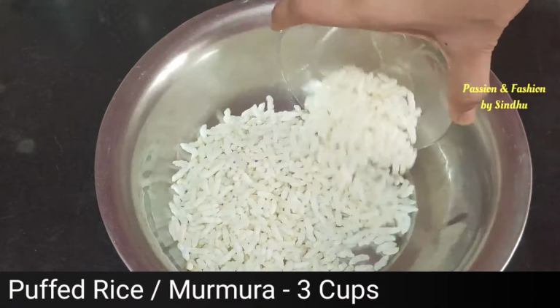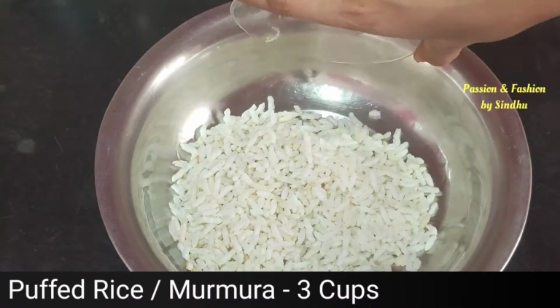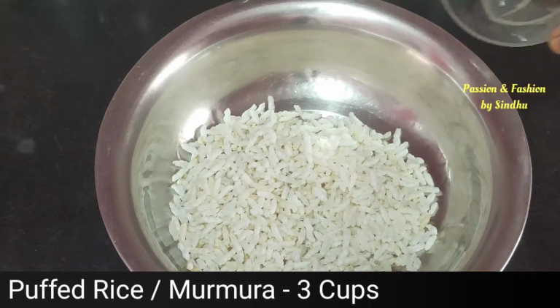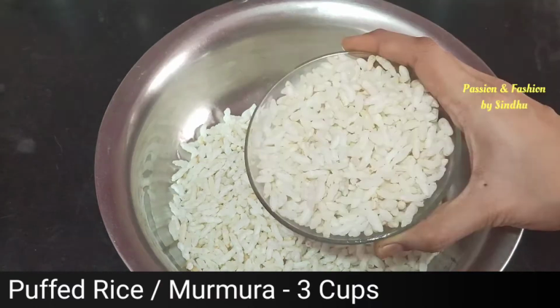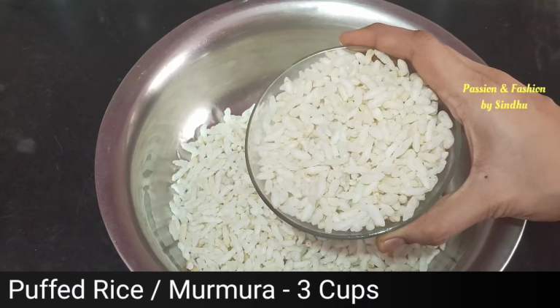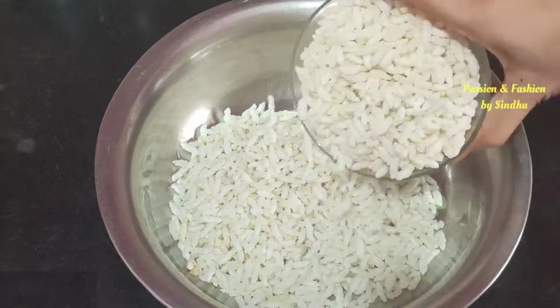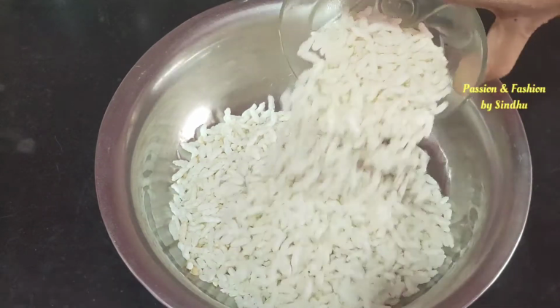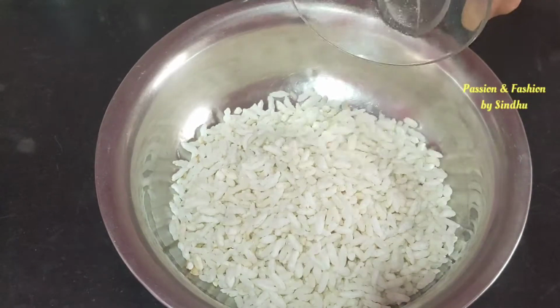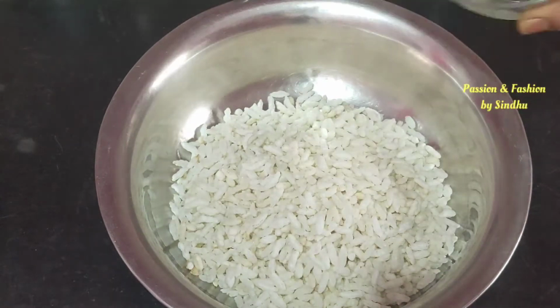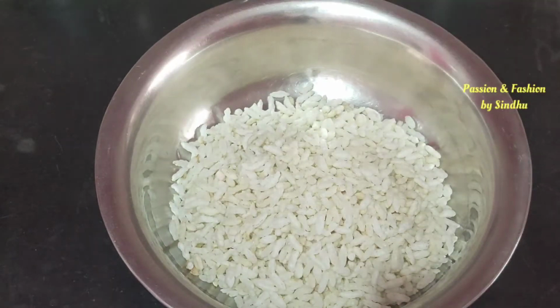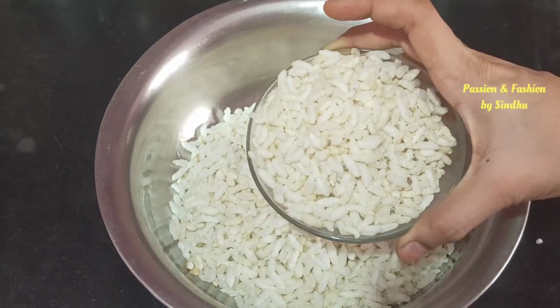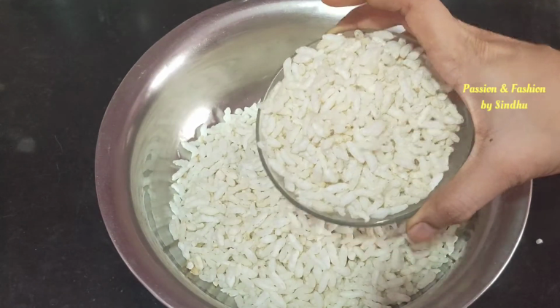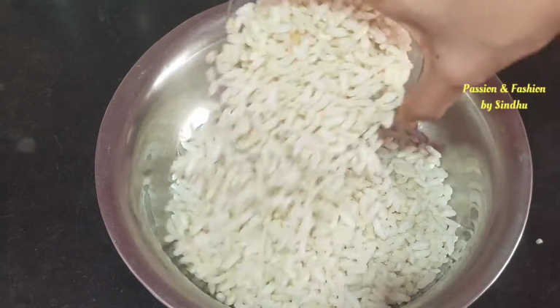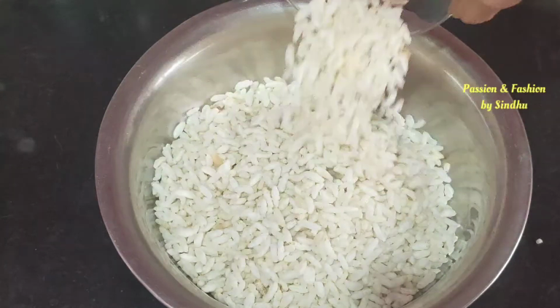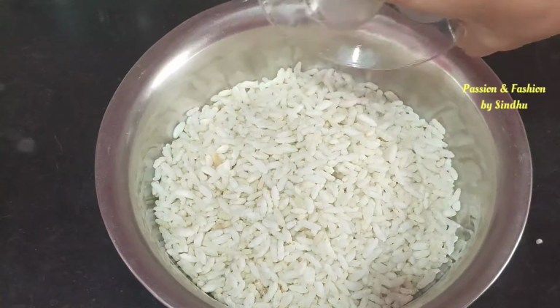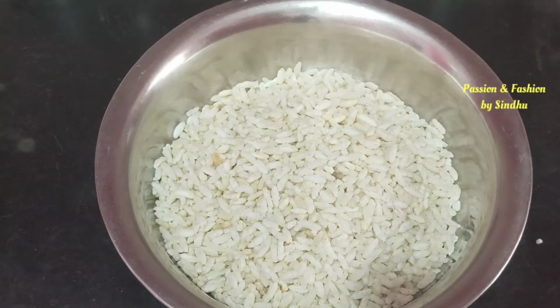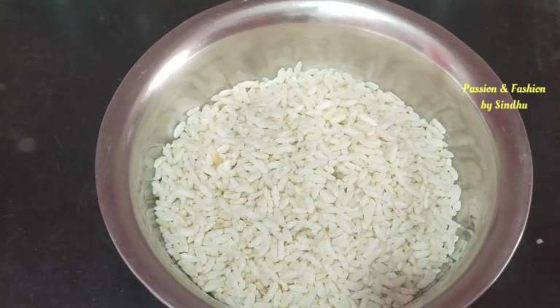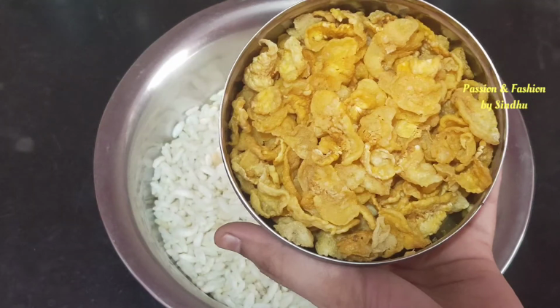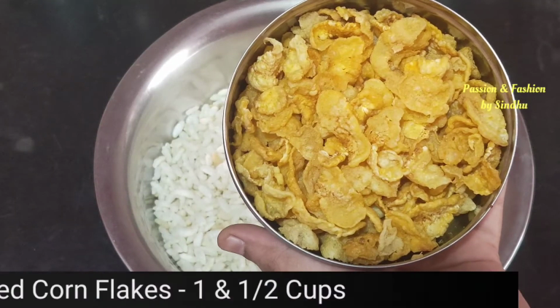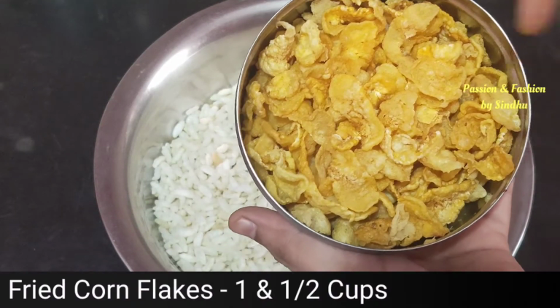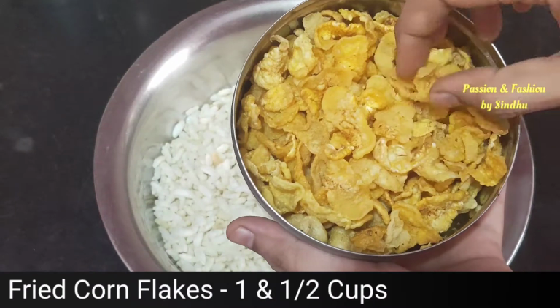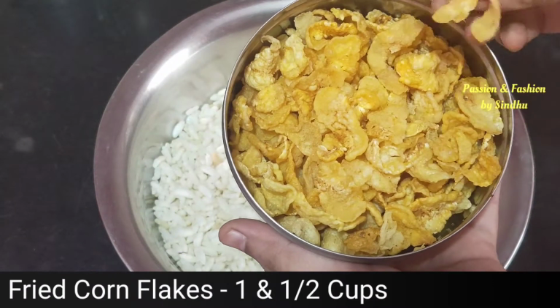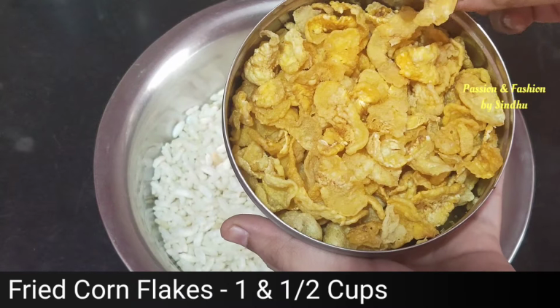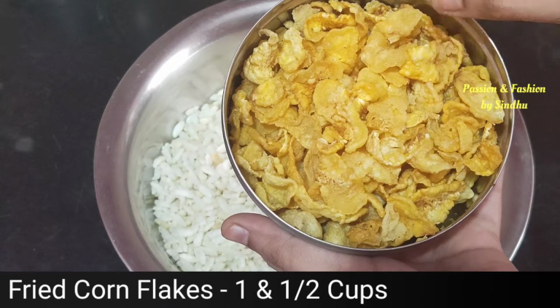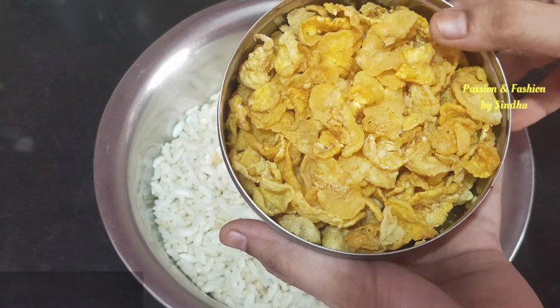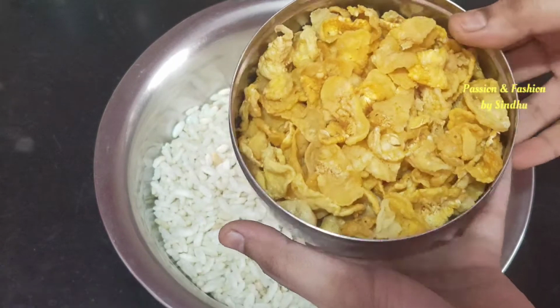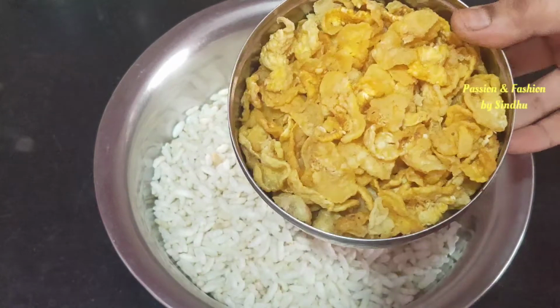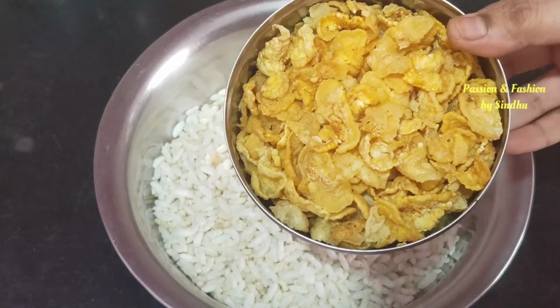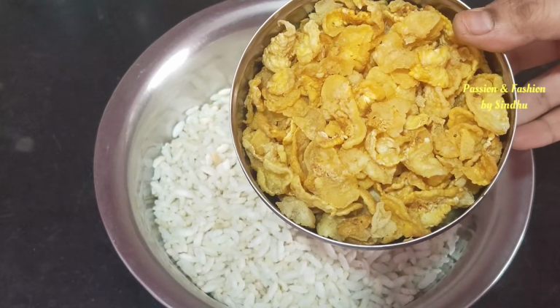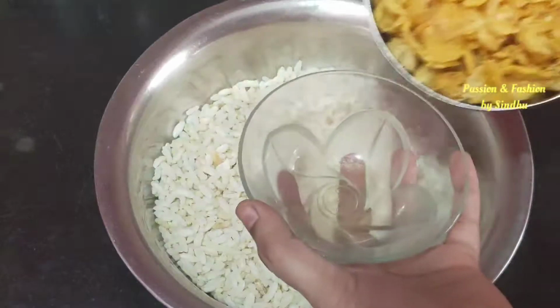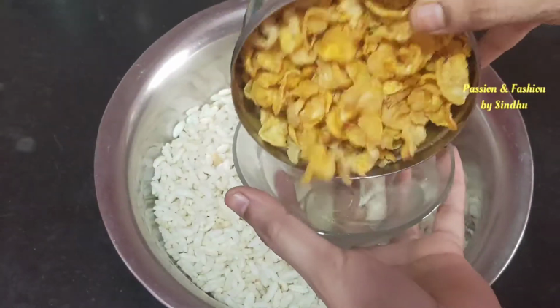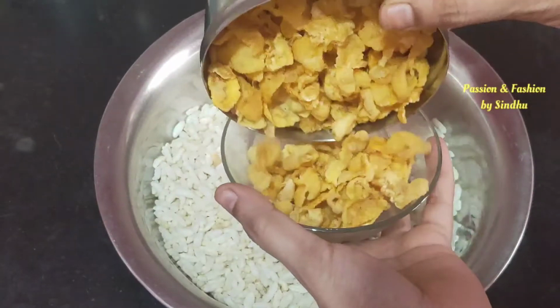So, let's see. I will try to make a cornflakes mixture. This is almost all the best taste. For the recipe preparation, I will take 3 cups of cornflakes. I will use normal plain cornflakes.